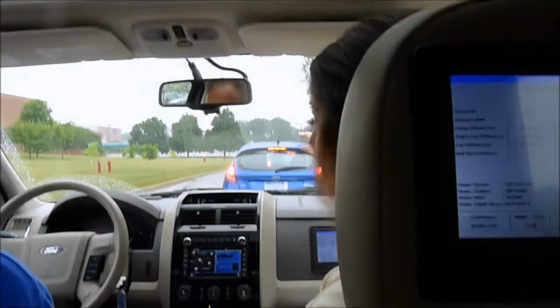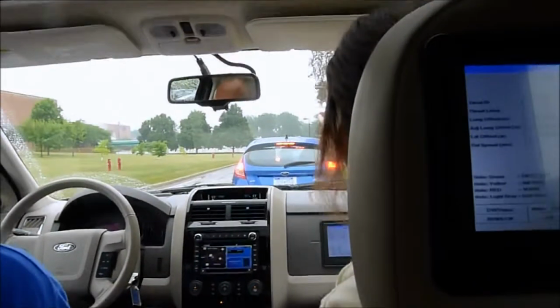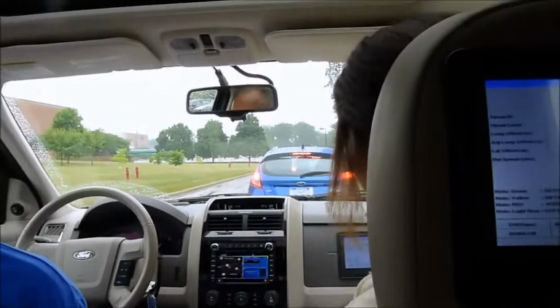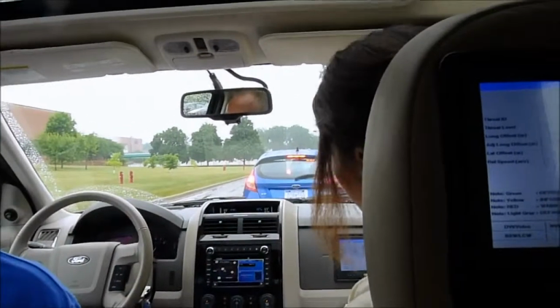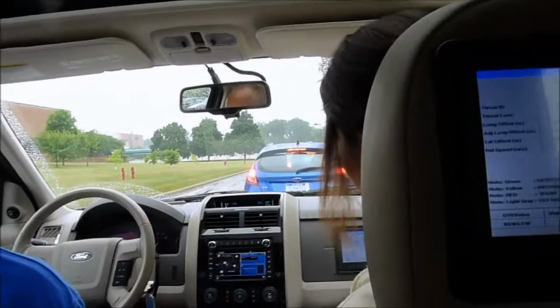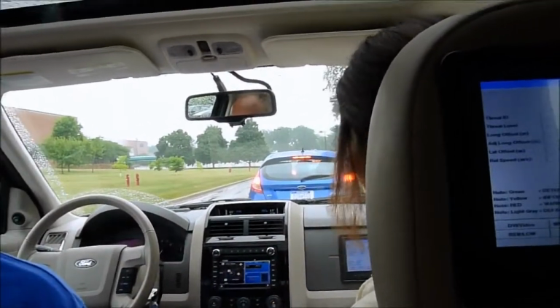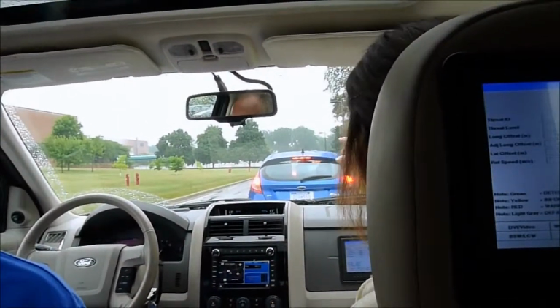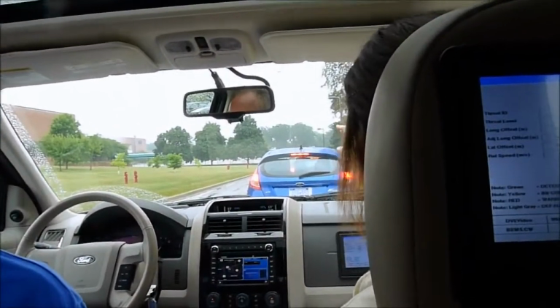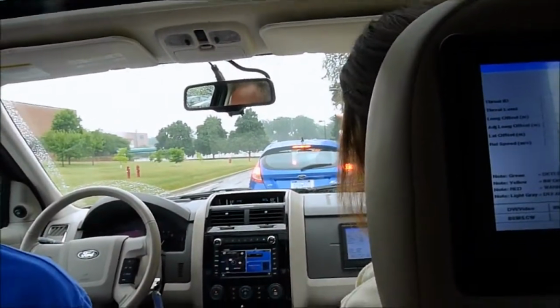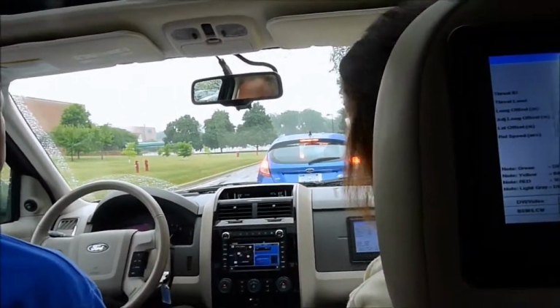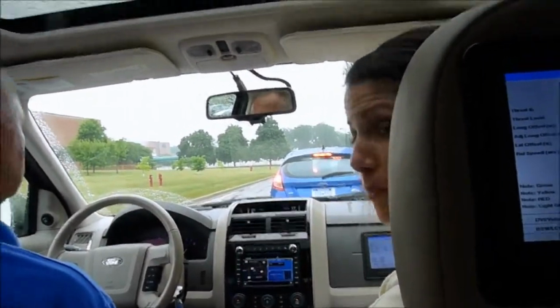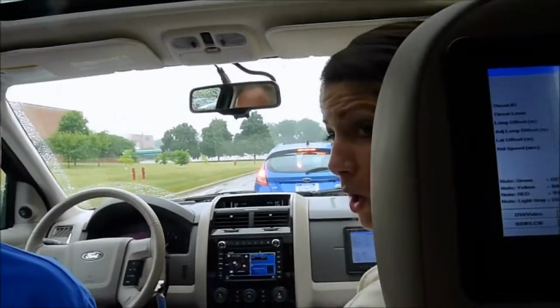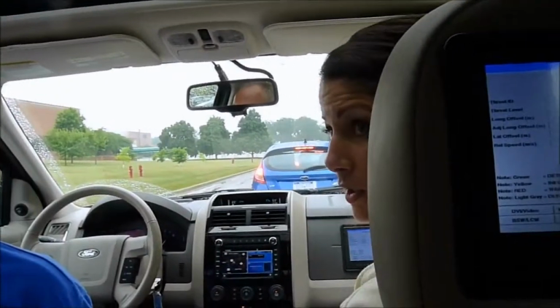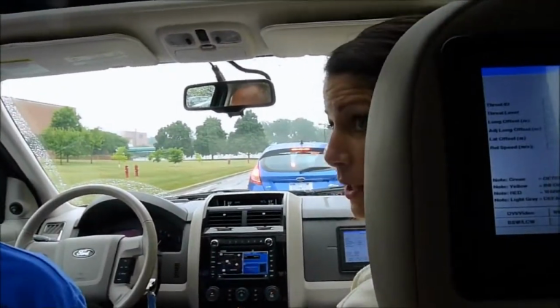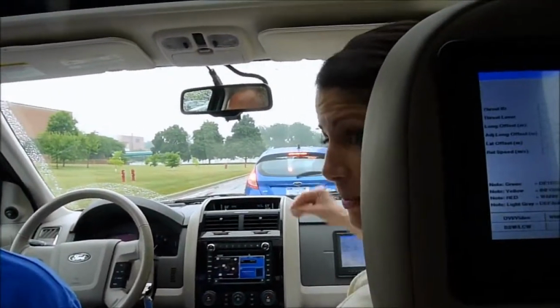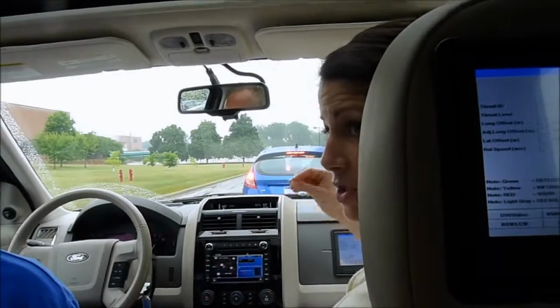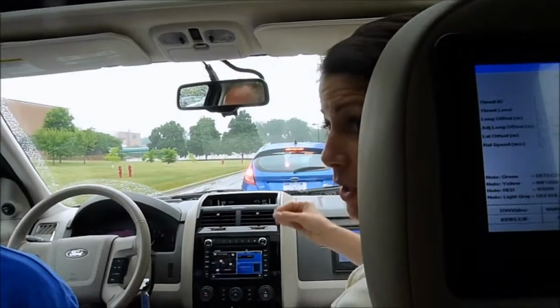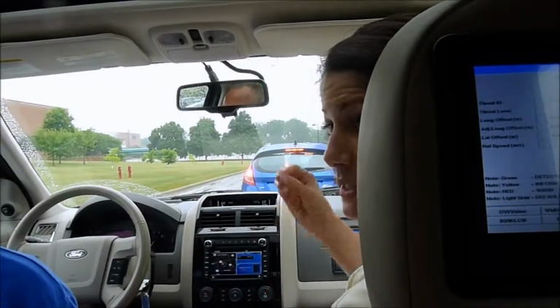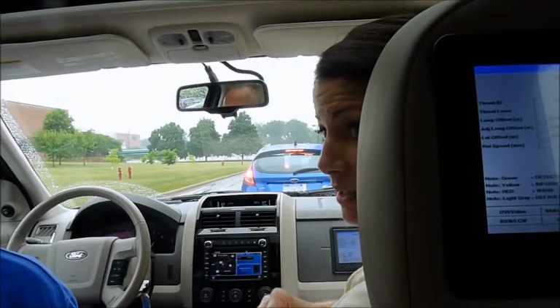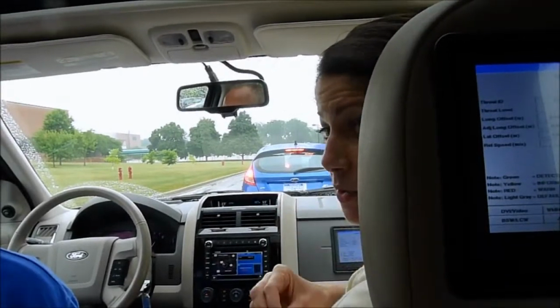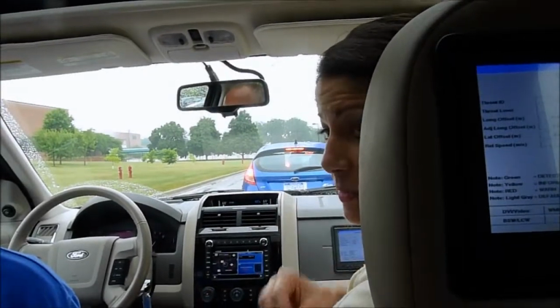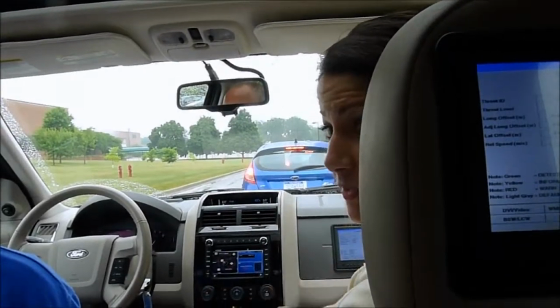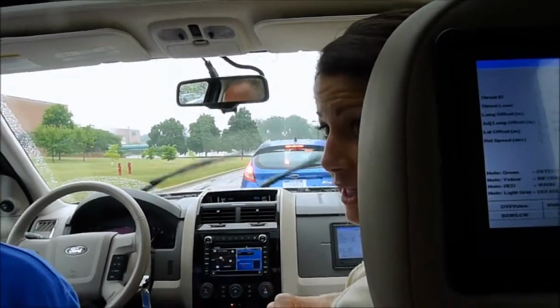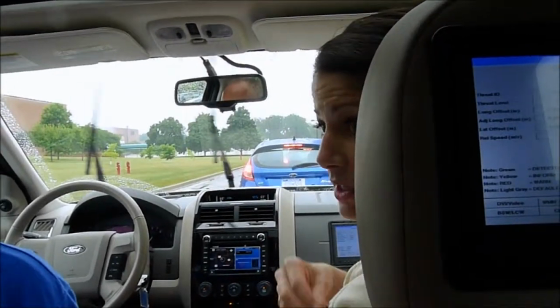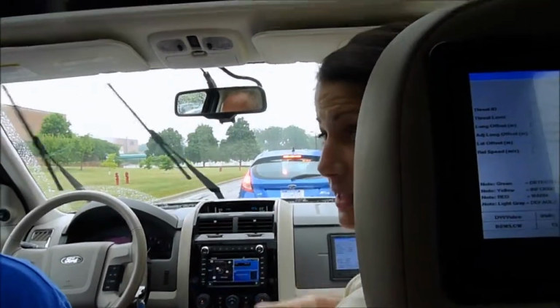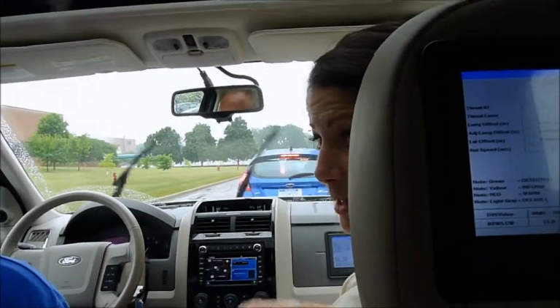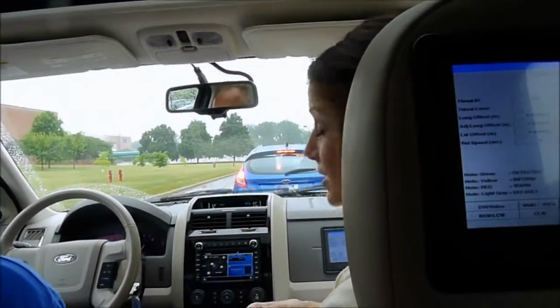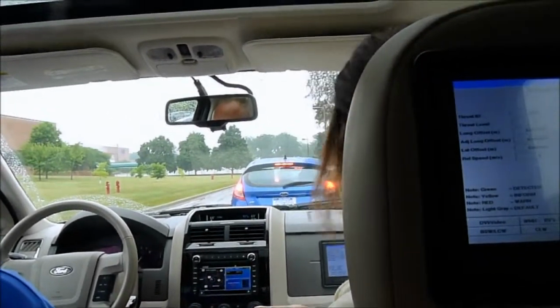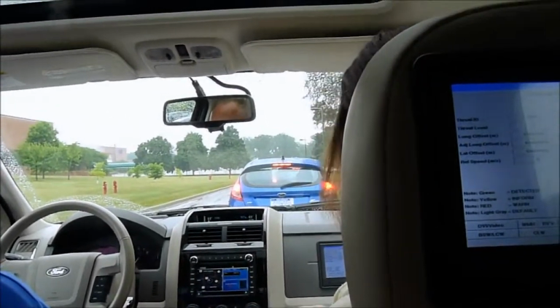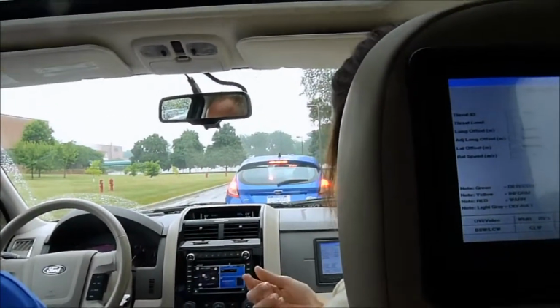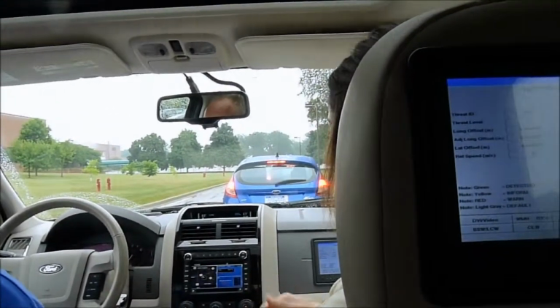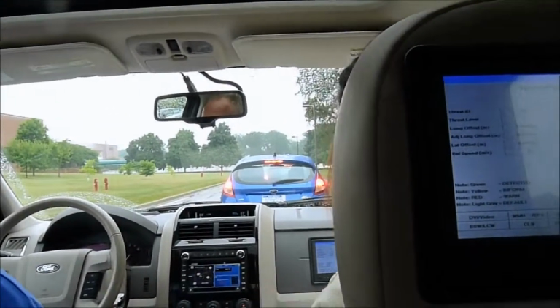That car, two cars in front of us, braked hard. We're going to get a message and a warning that's going to give you some type of indication to take some type of action to avoid an imminent threat.